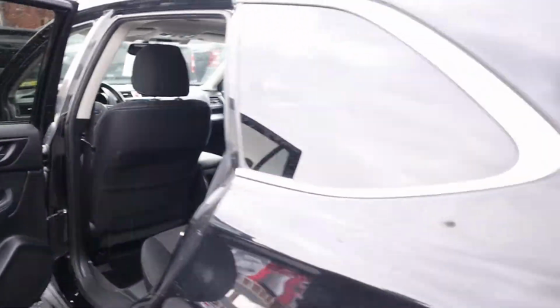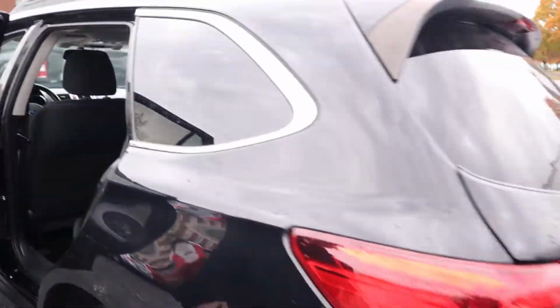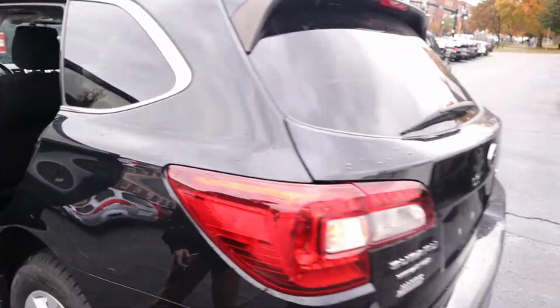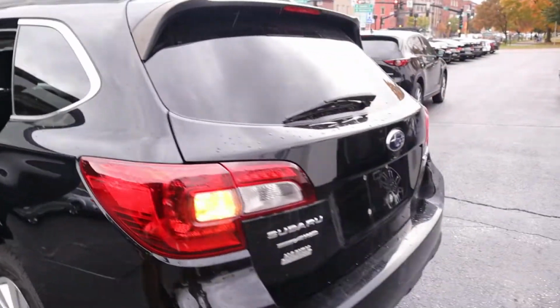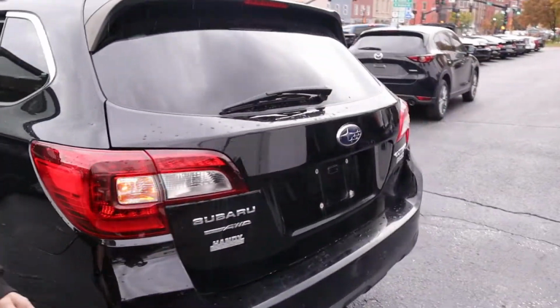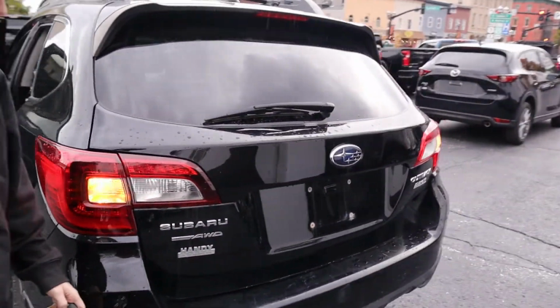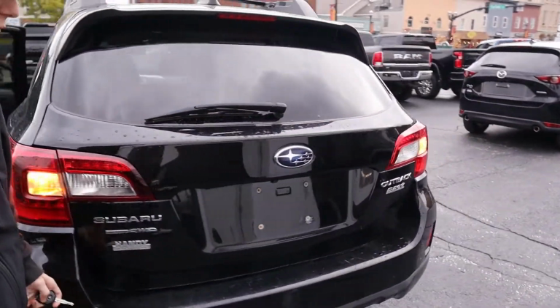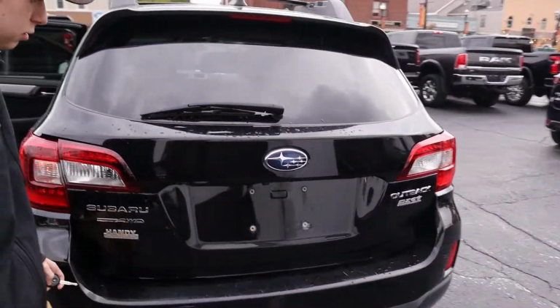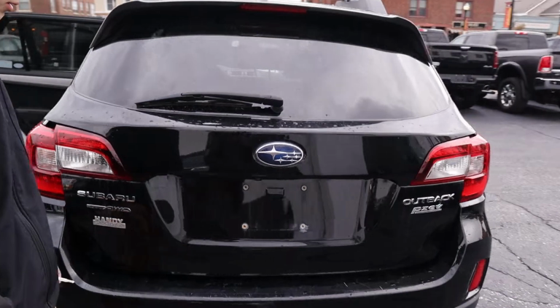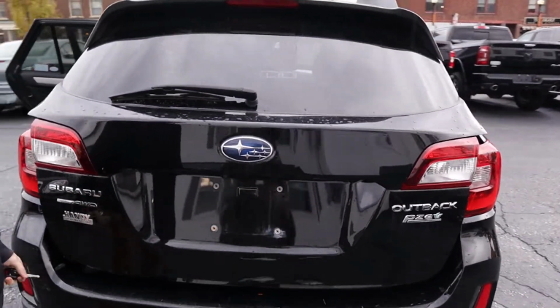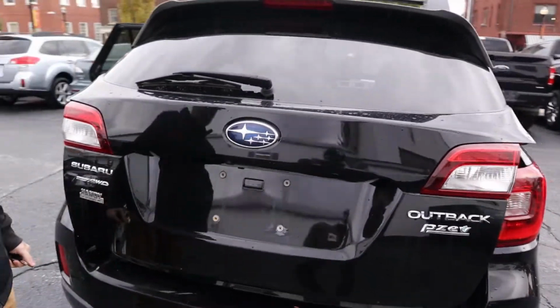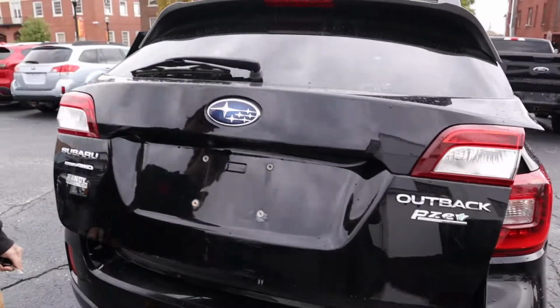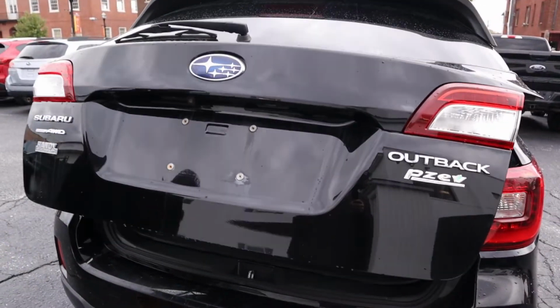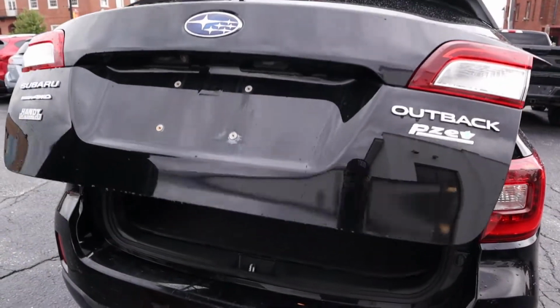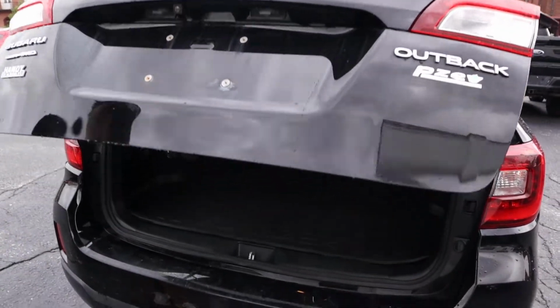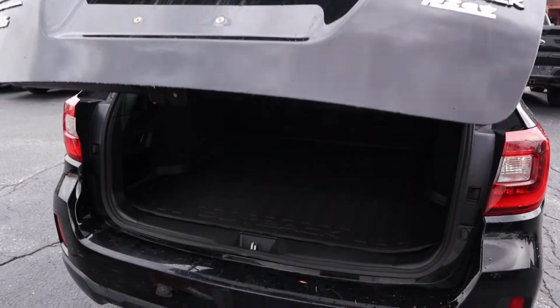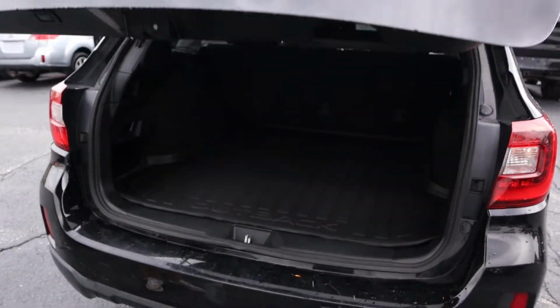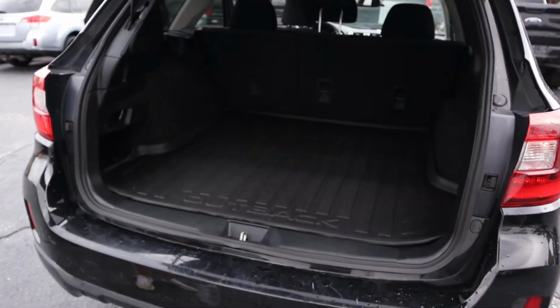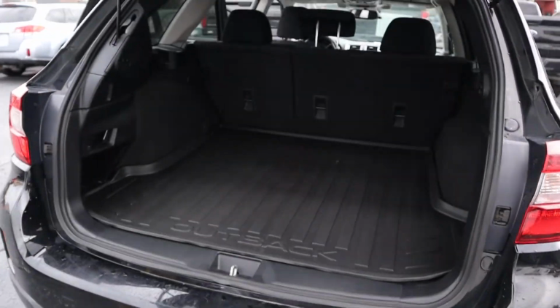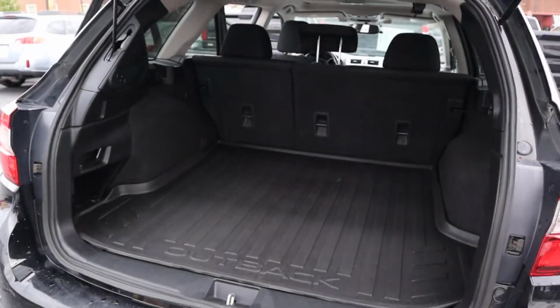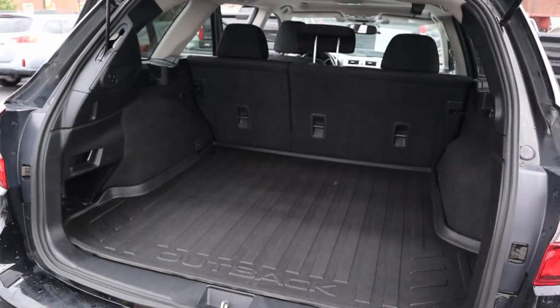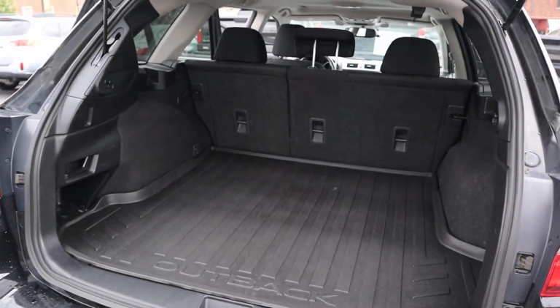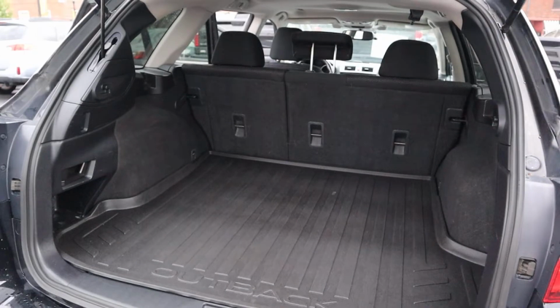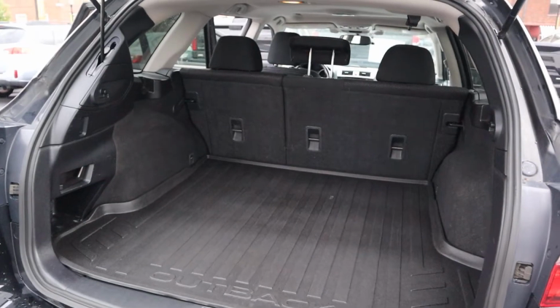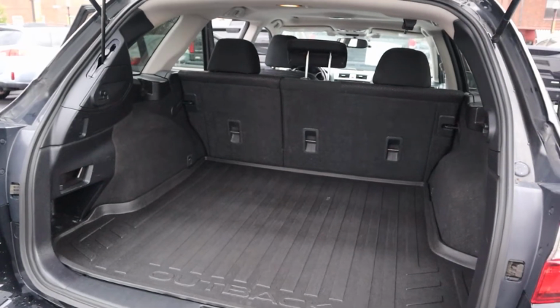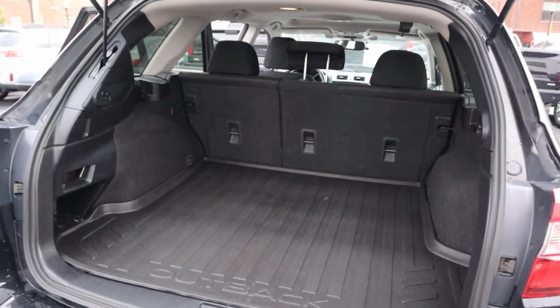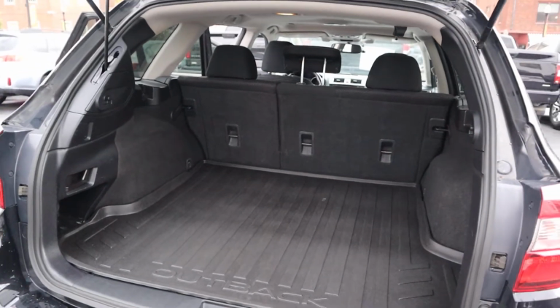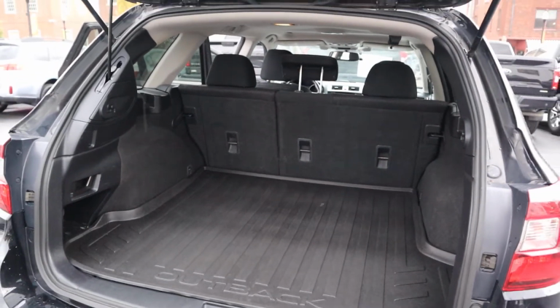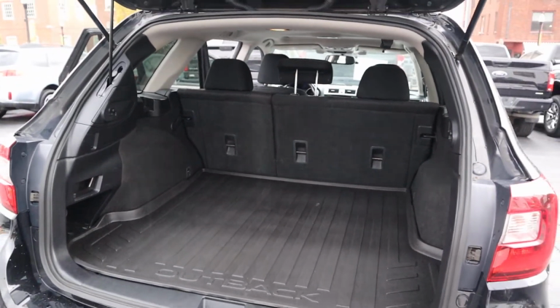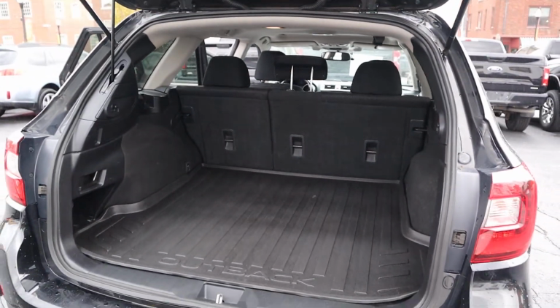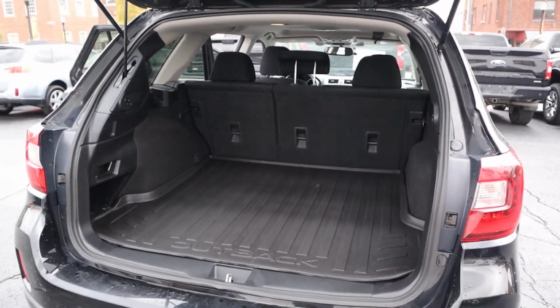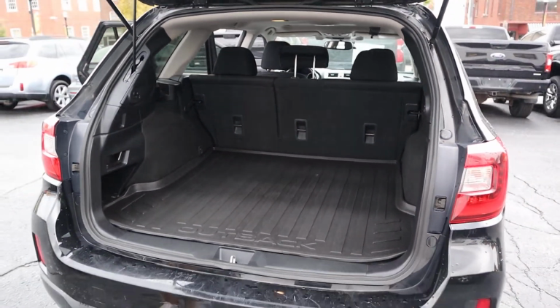If we take a look into the trunk here you can see there is quite a bit of room back here and there is a 60/40 split in the back to lay the seats down as well if you do need more room.